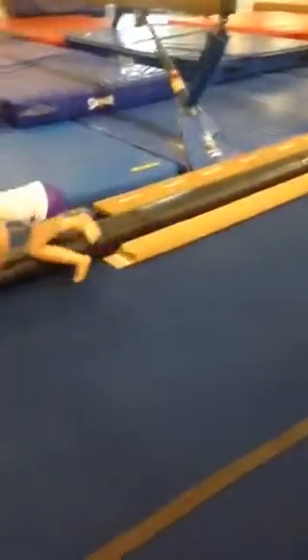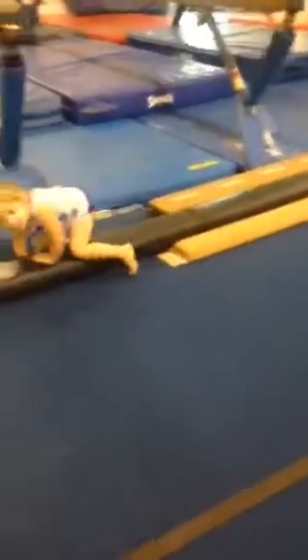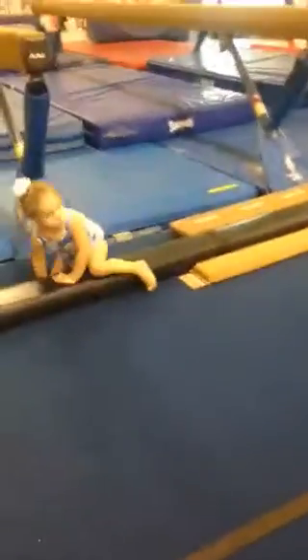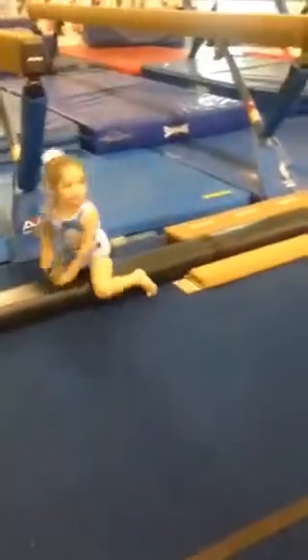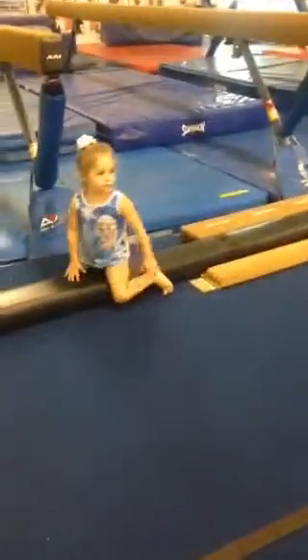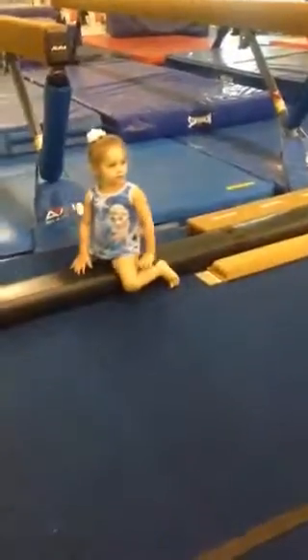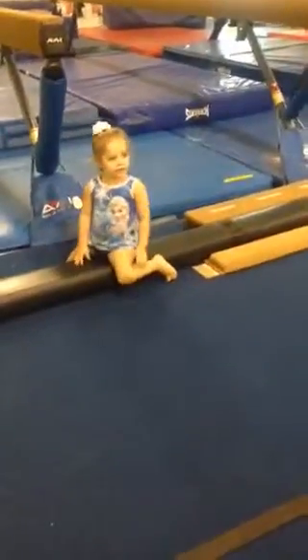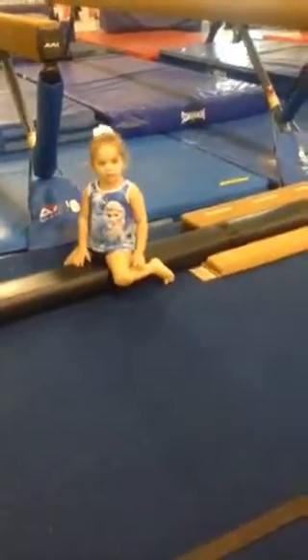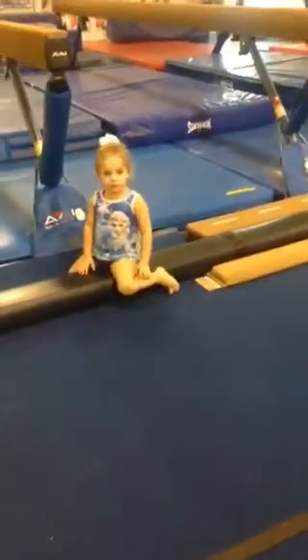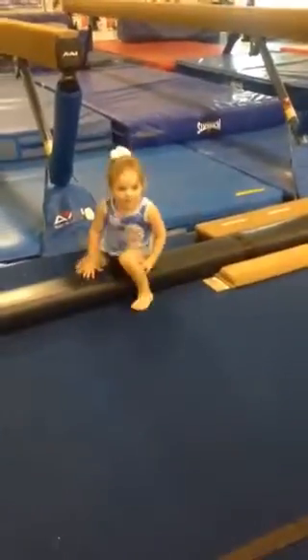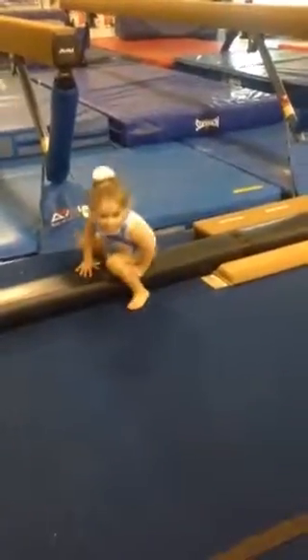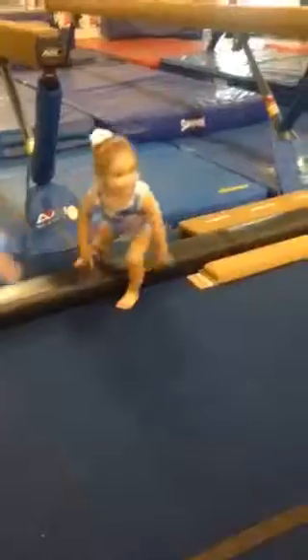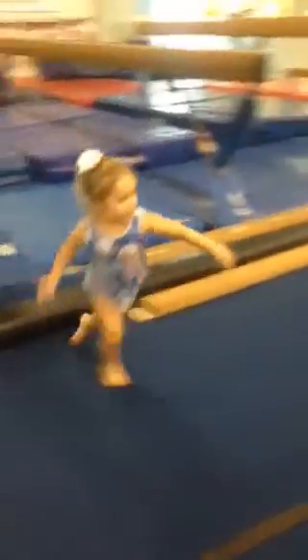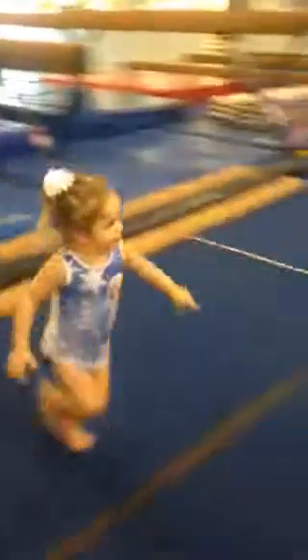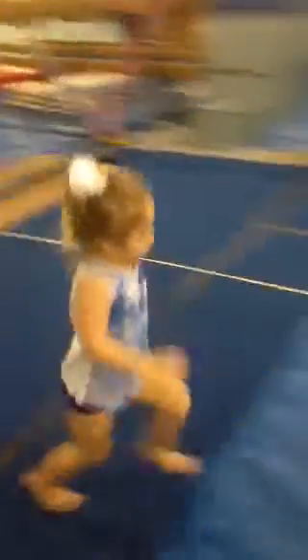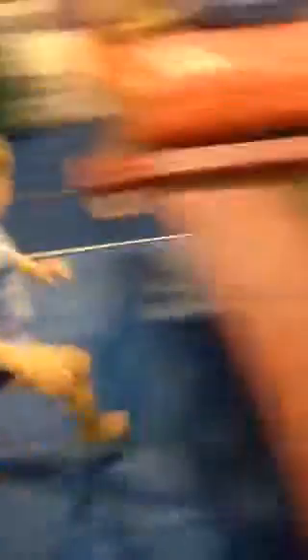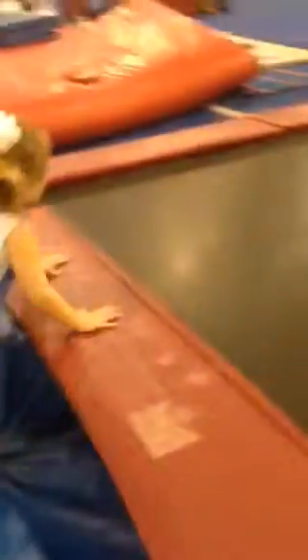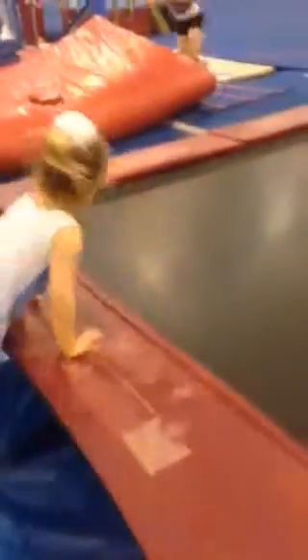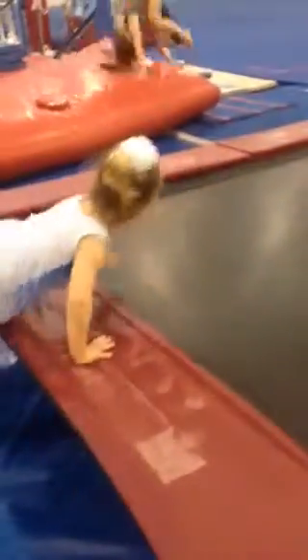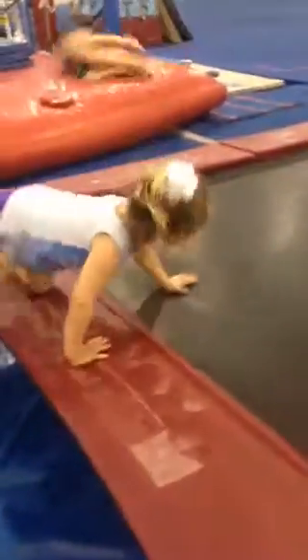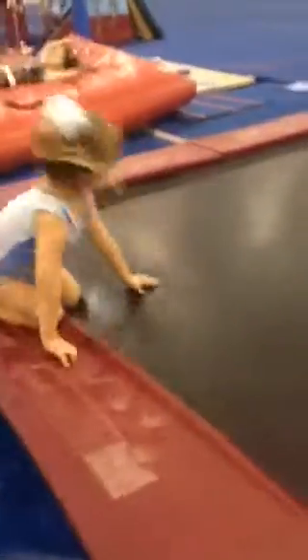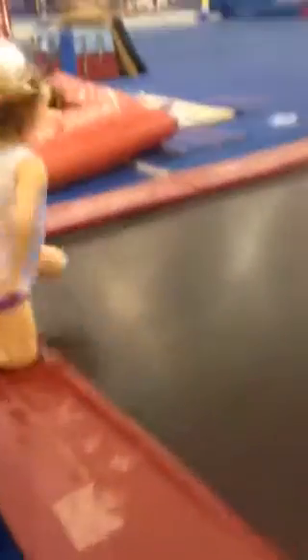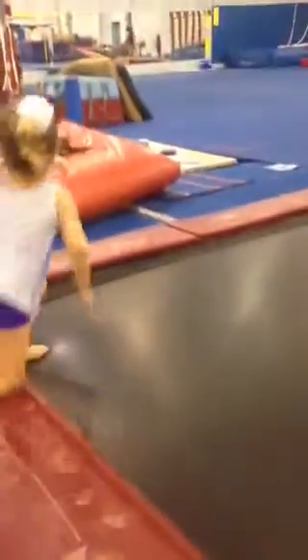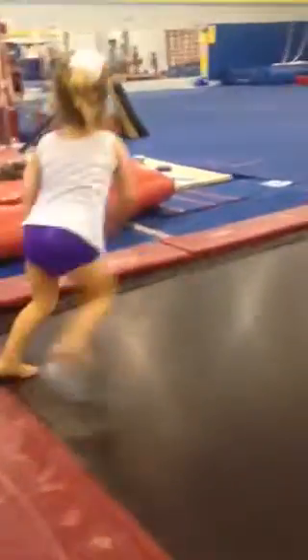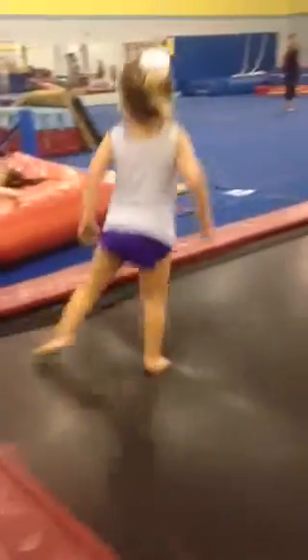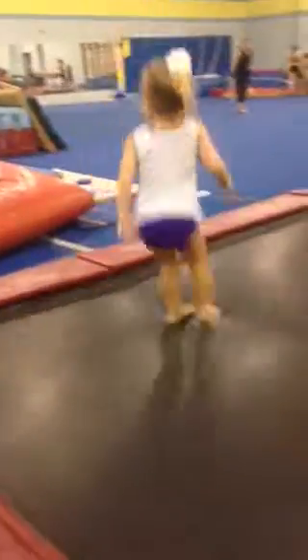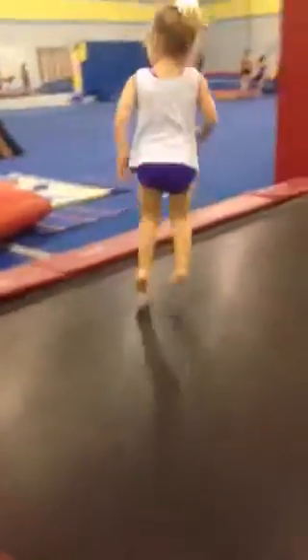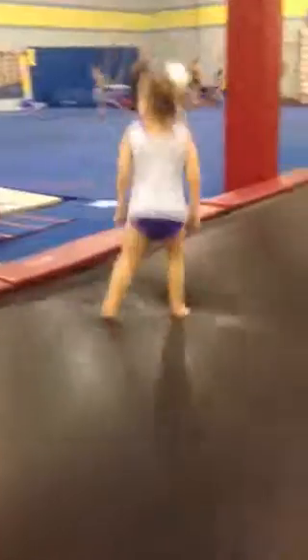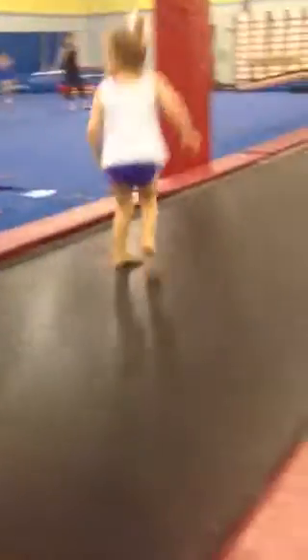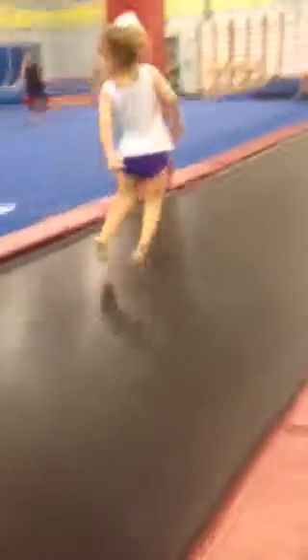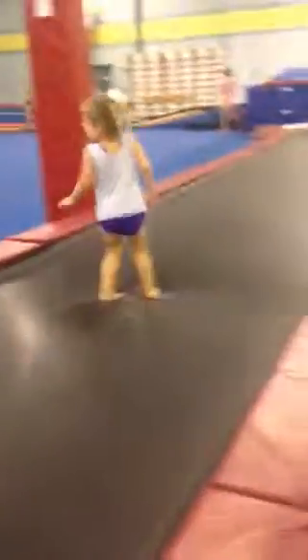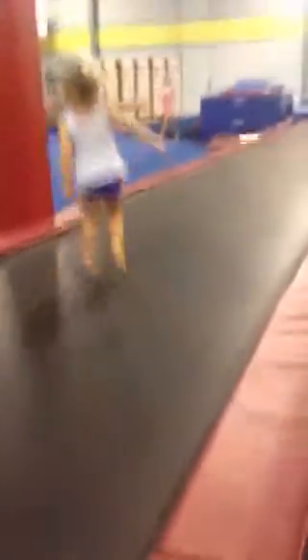Brianna, it's your turn. Hands up. Brianna, go. Arms up.